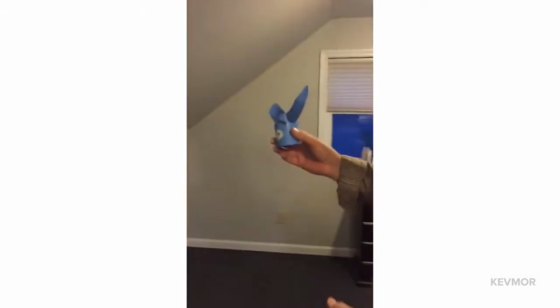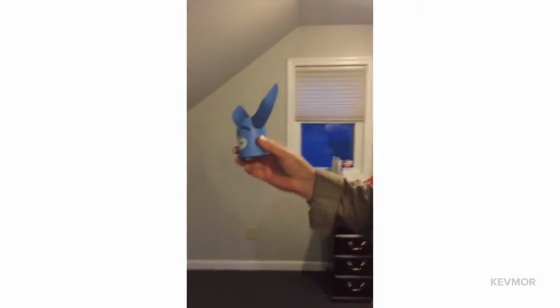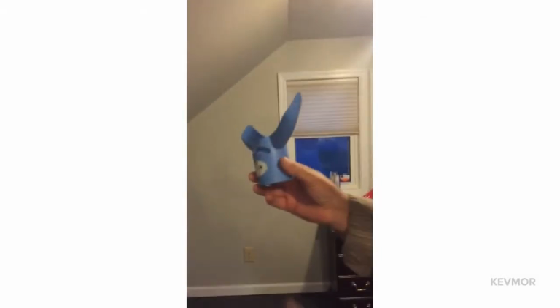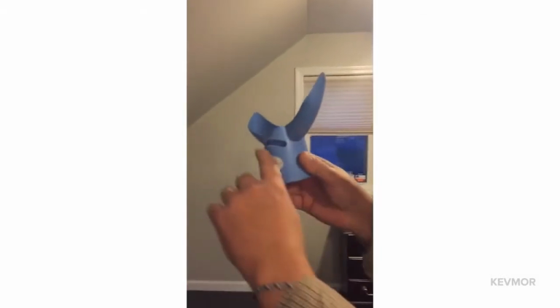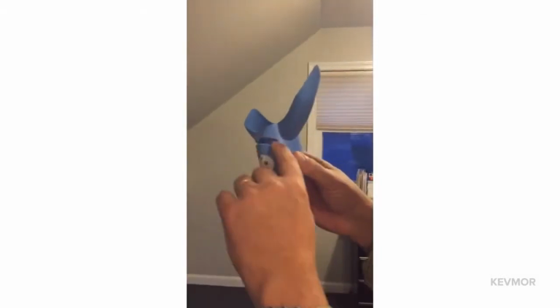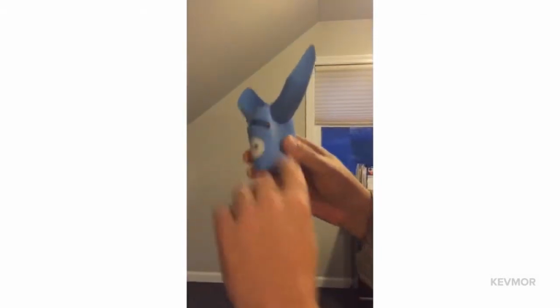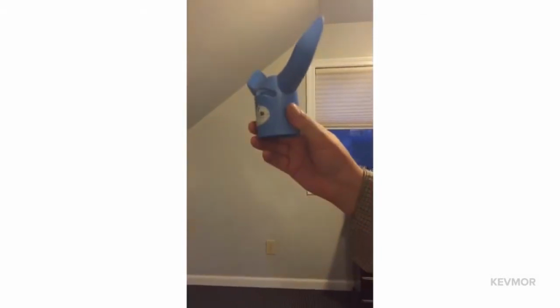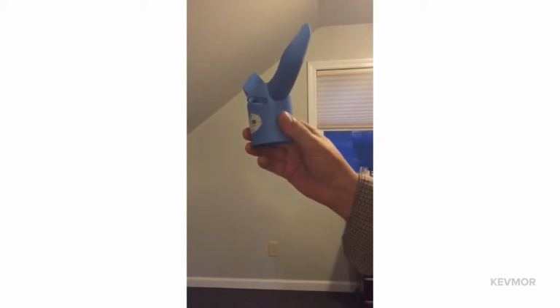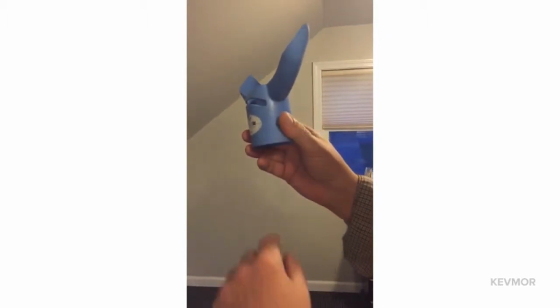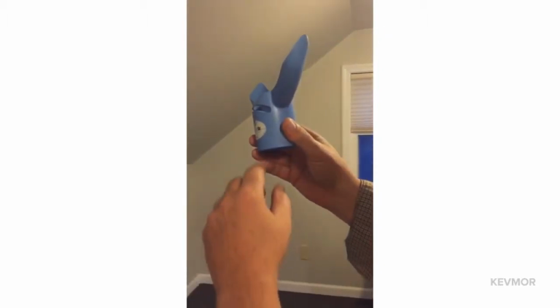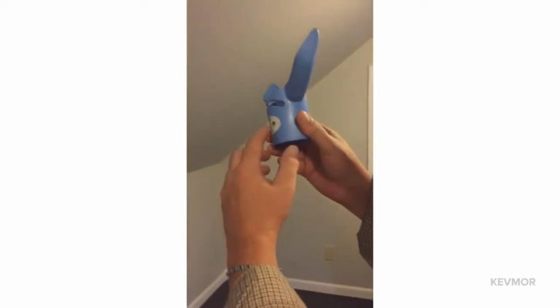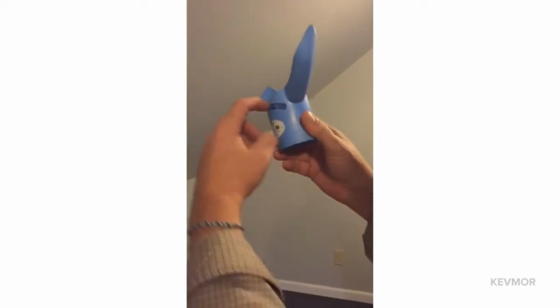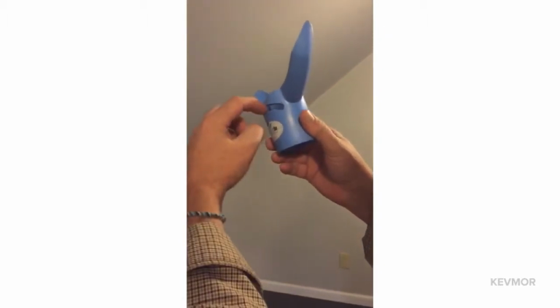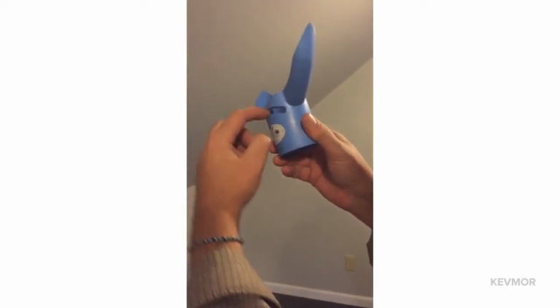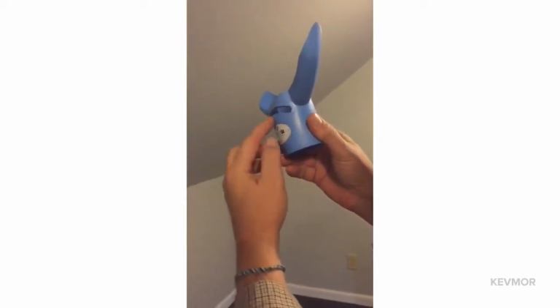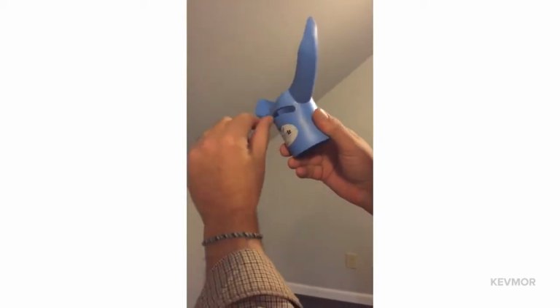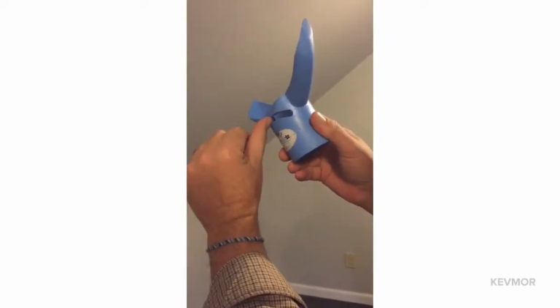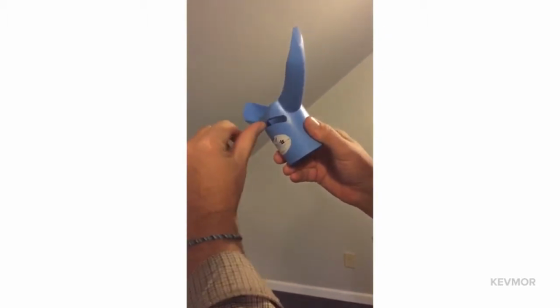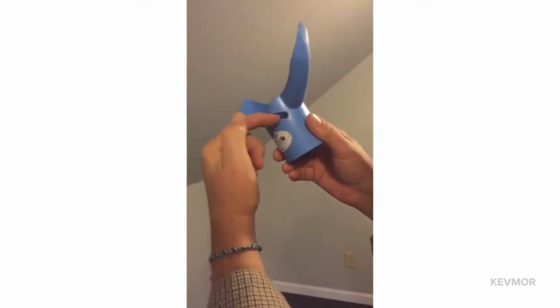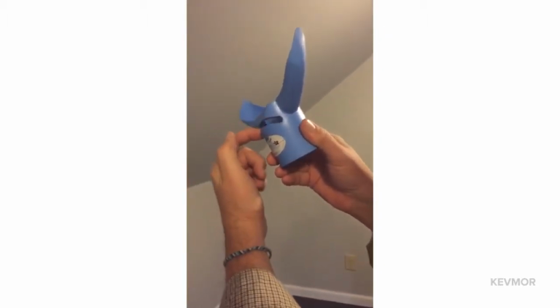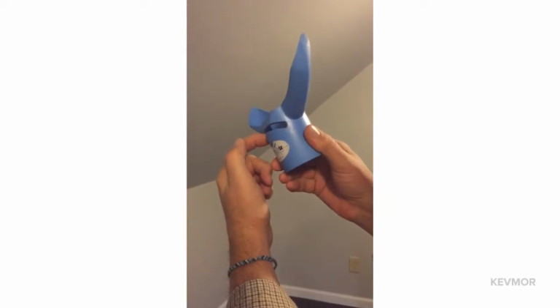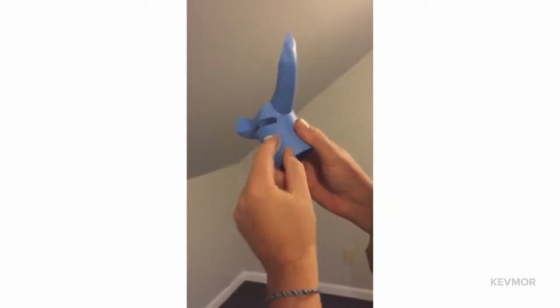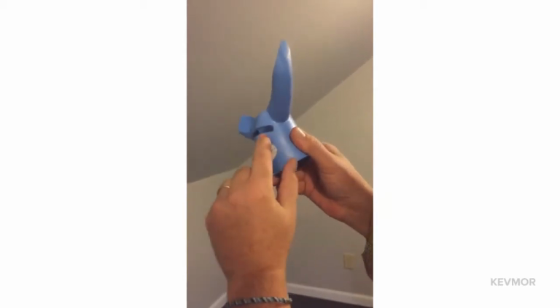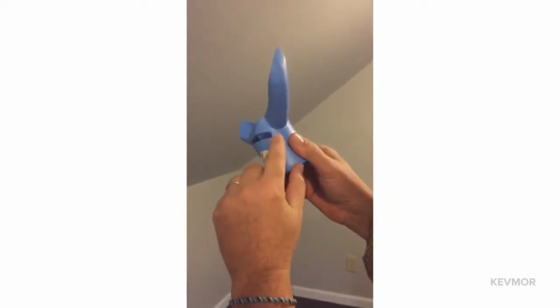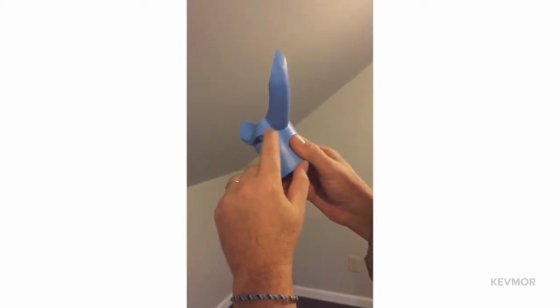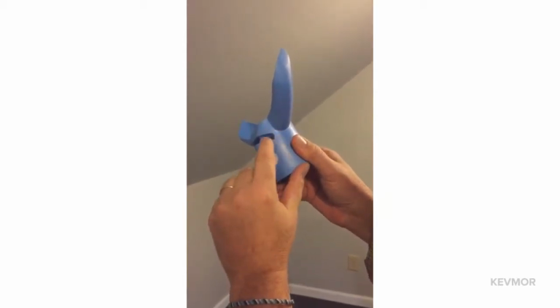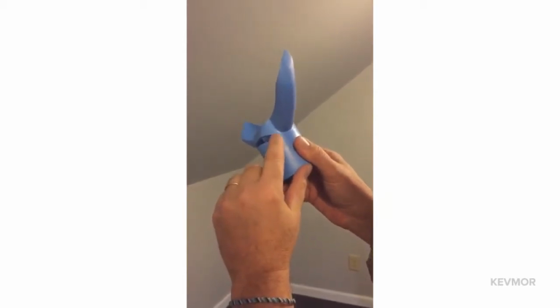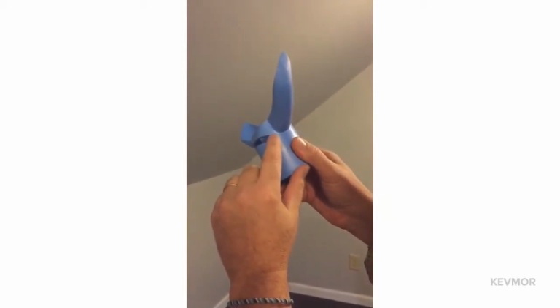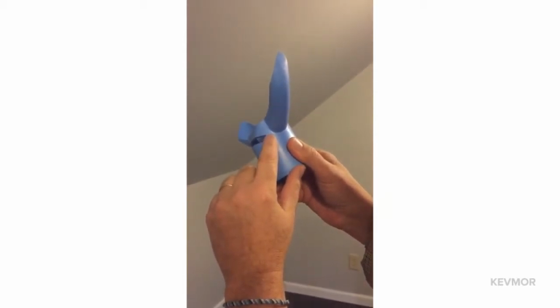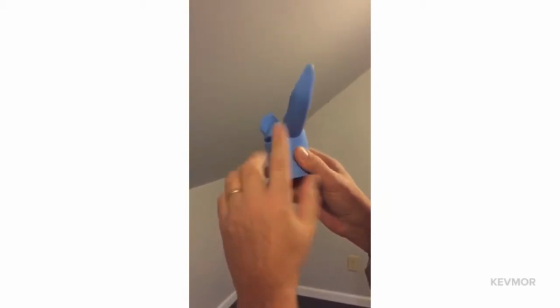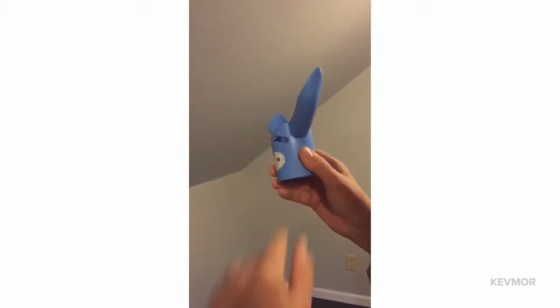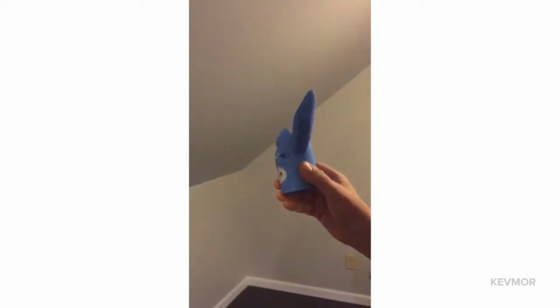You'll notice that the slot is angled, and there's even an angle to the way the slot is made, and it also gets bigger at the end. Note that.